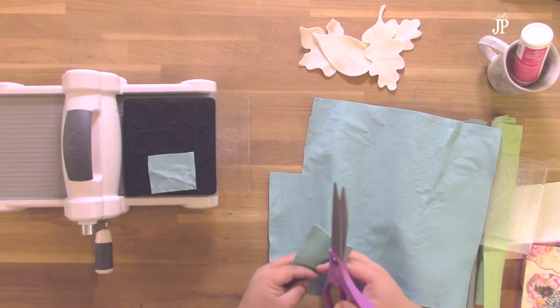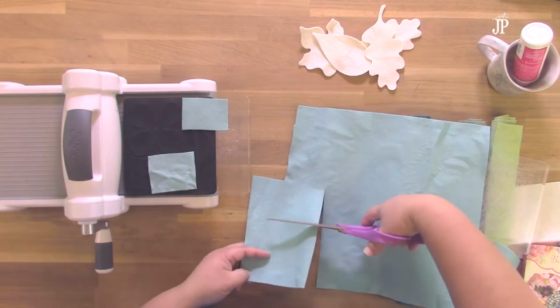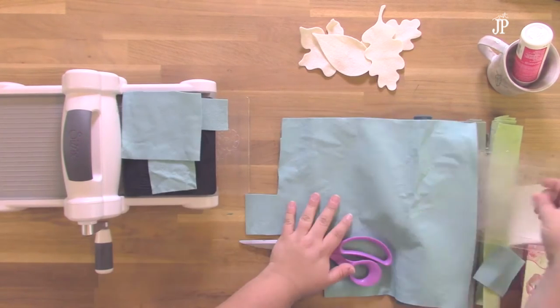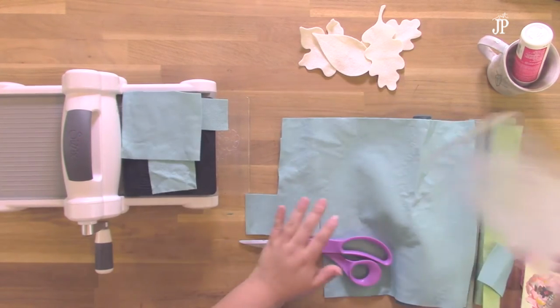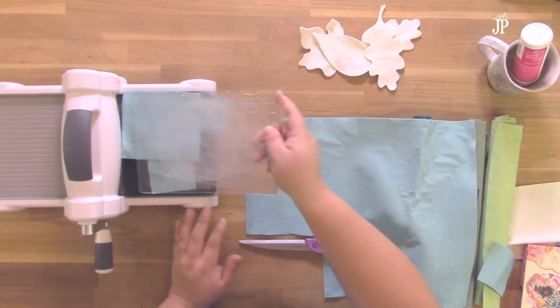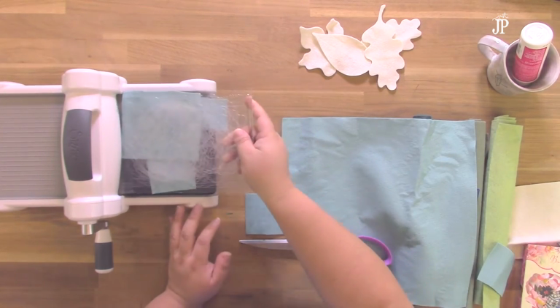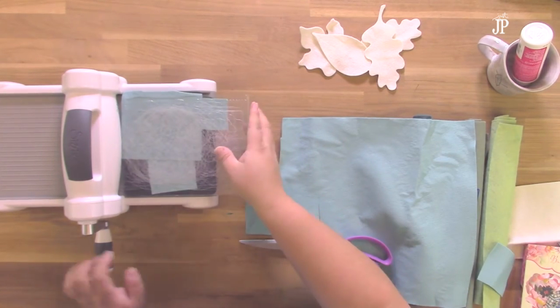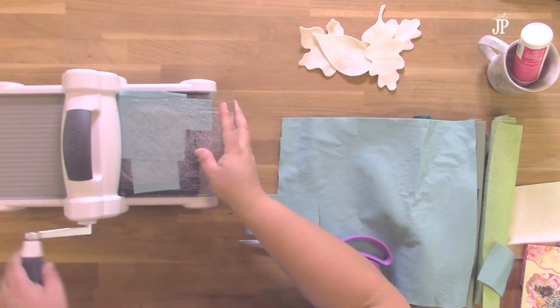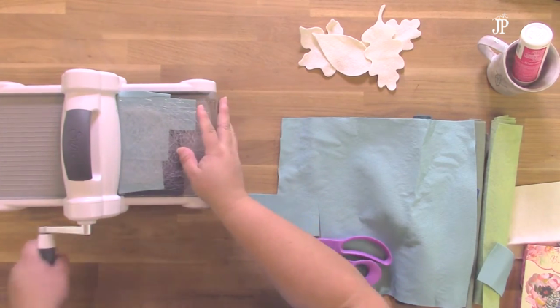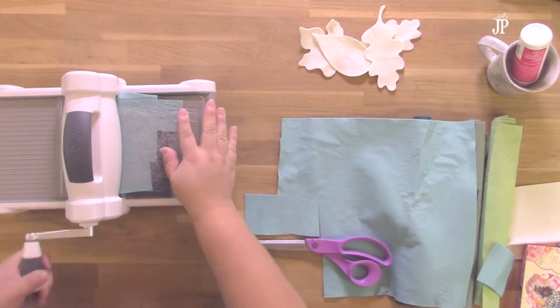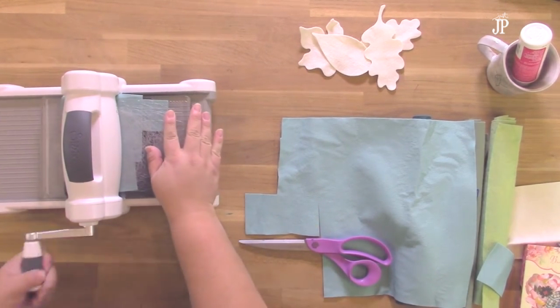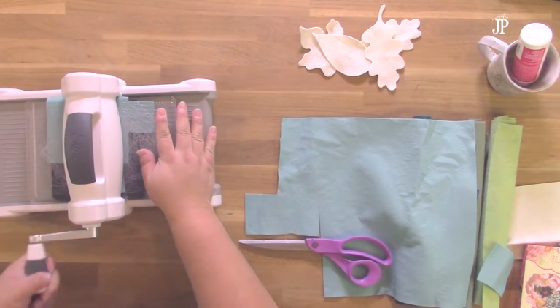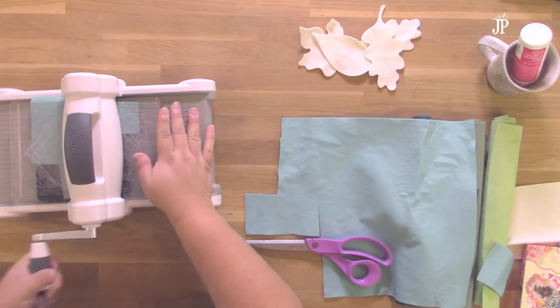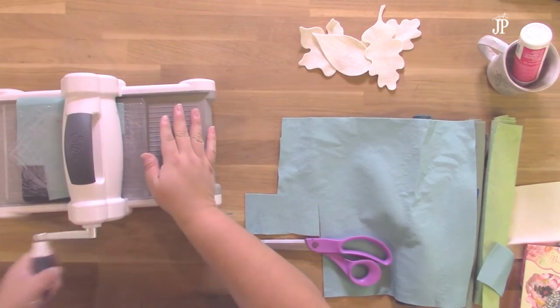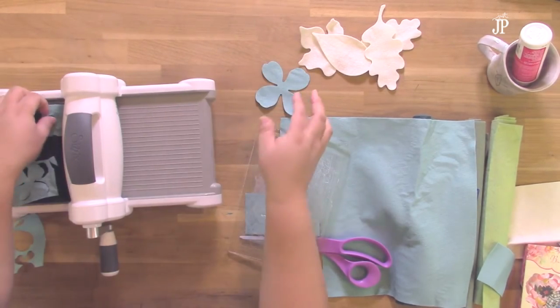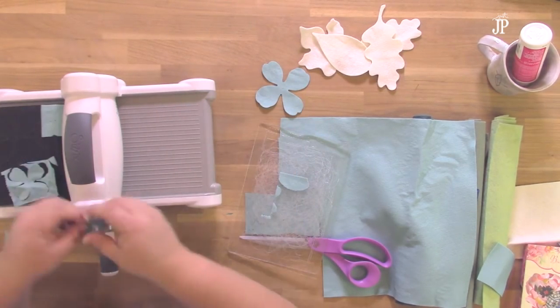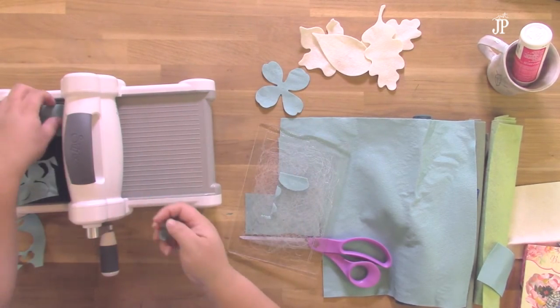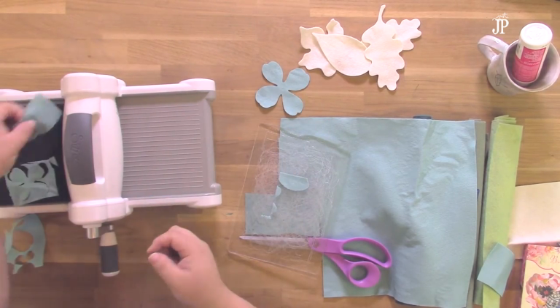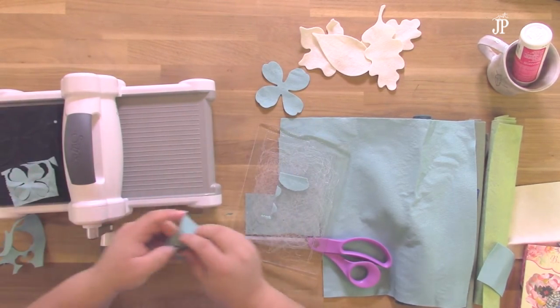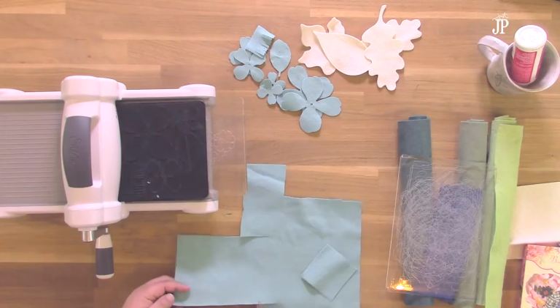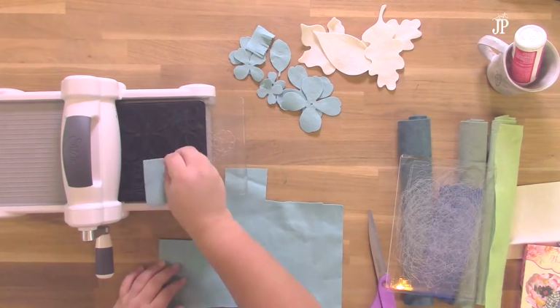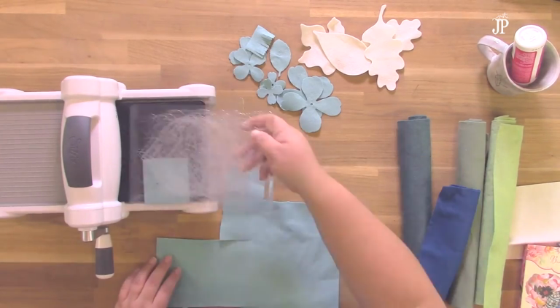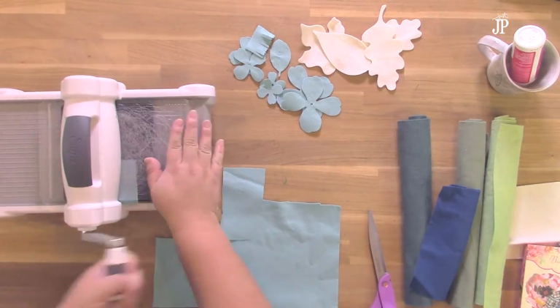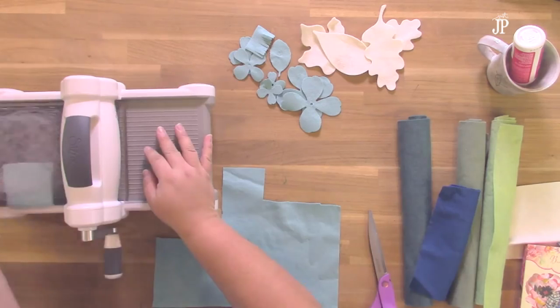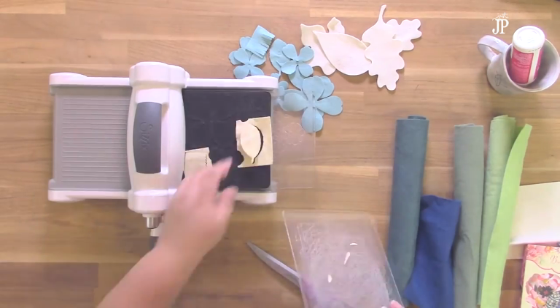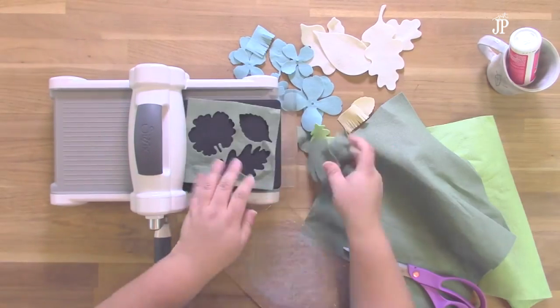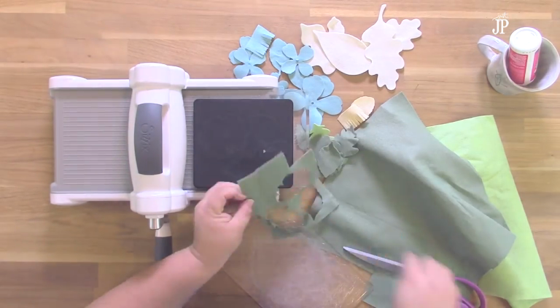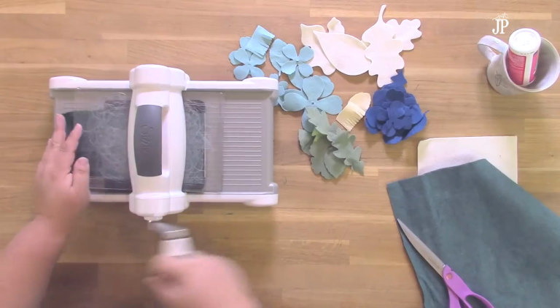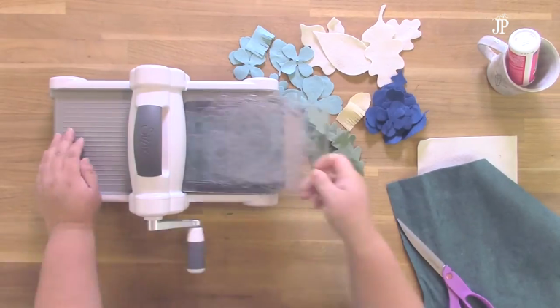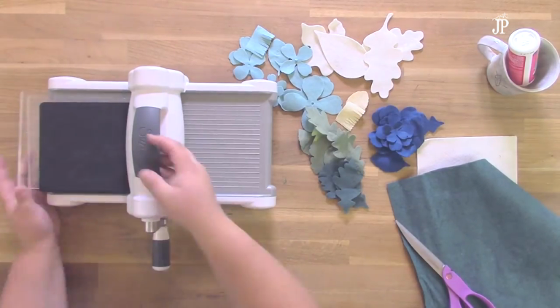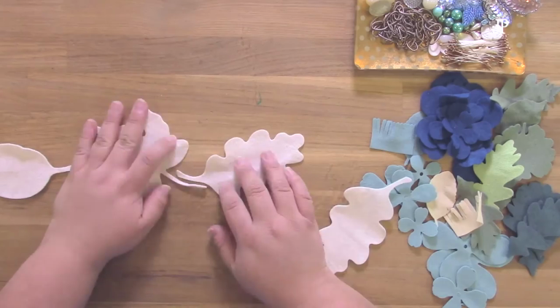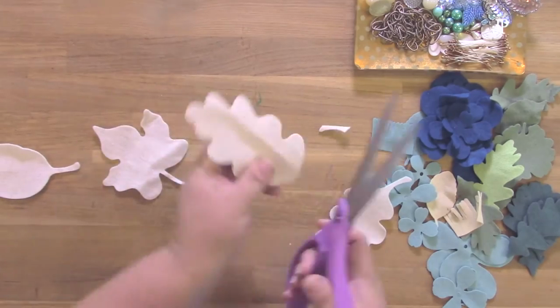I'm using wool felt because it's a little bit denser. You can also use acrylic felt. Wool felt's a little bit pricier, but if you have a sensitivity to wool, I definitely recommend going with acrylic felt or some other type of fabric. The beauty is that the Sizzix dies will cut through all kinds of fabric.